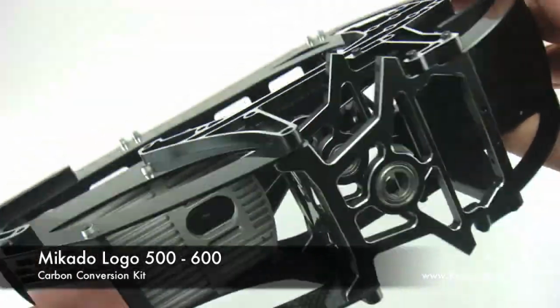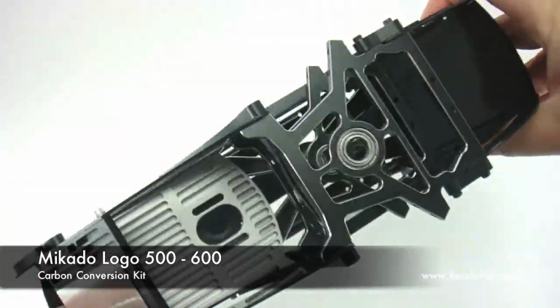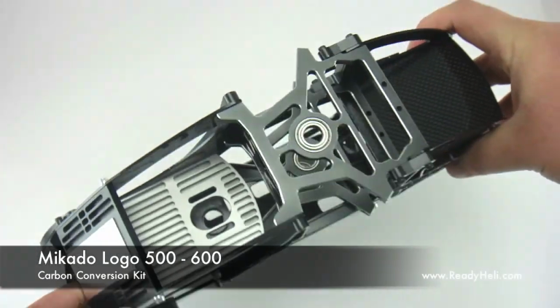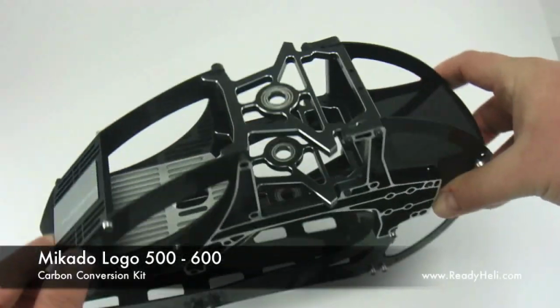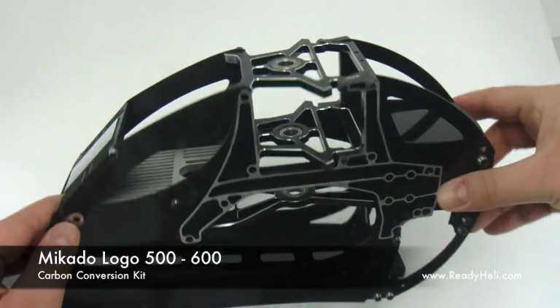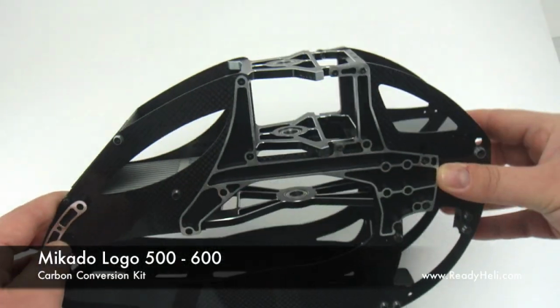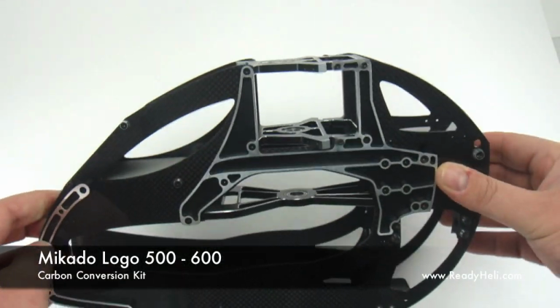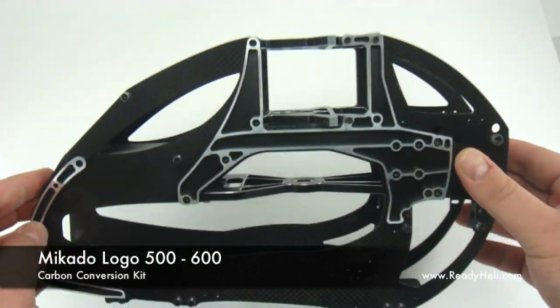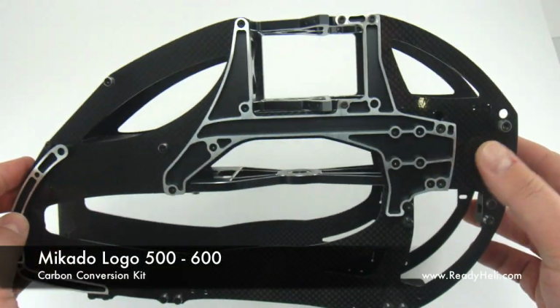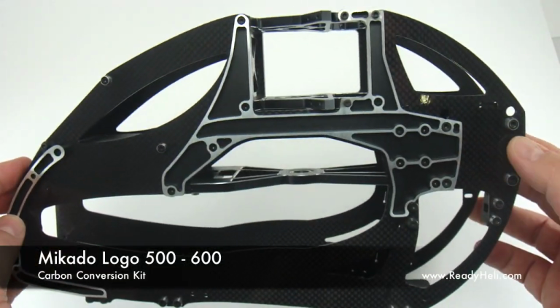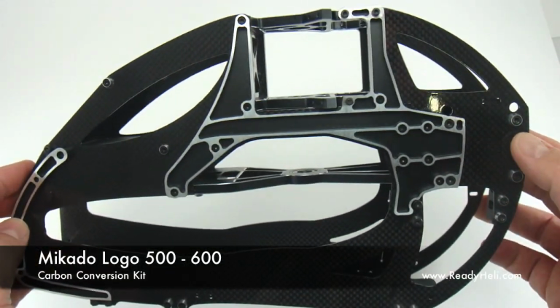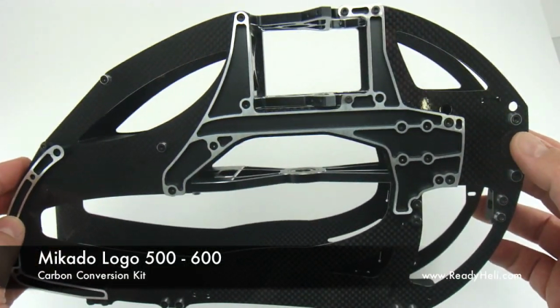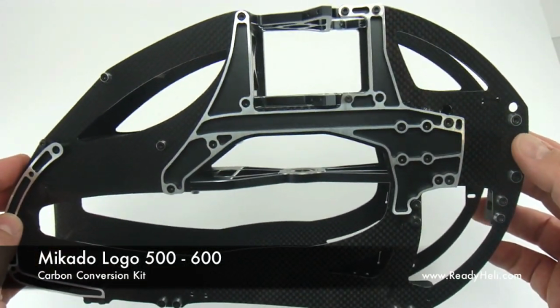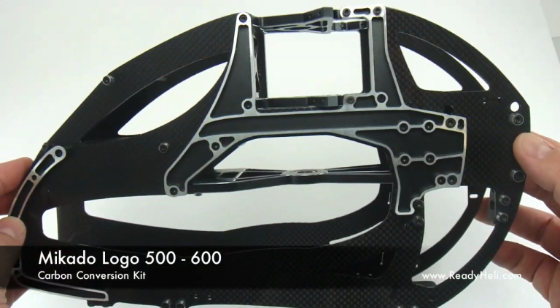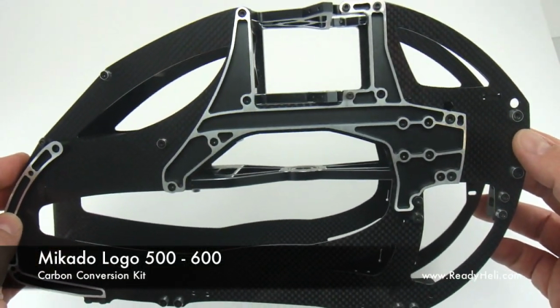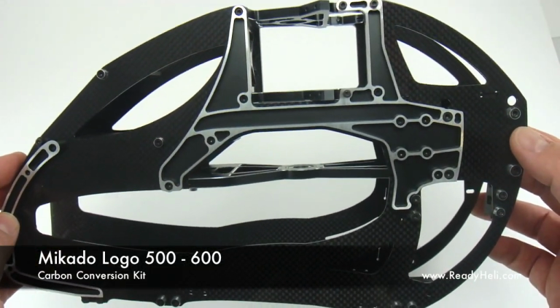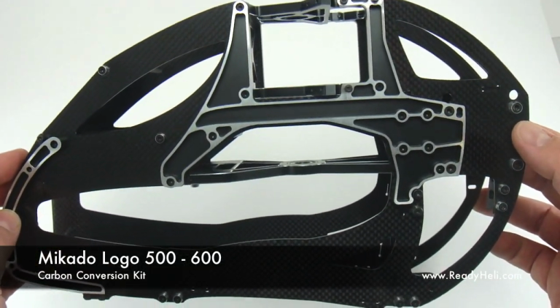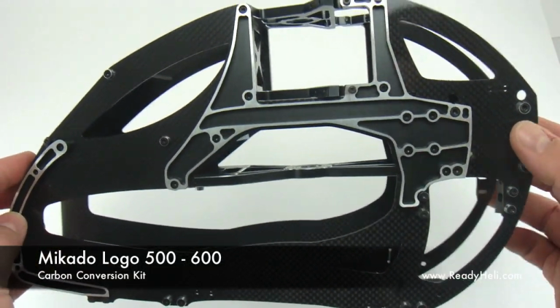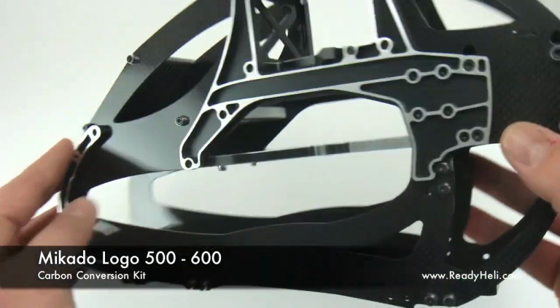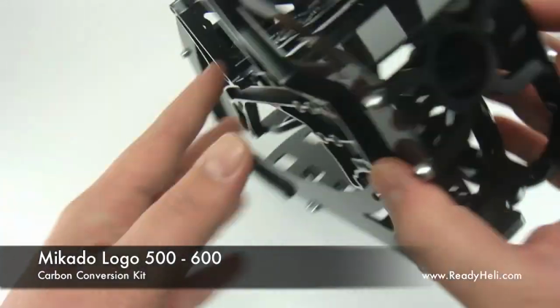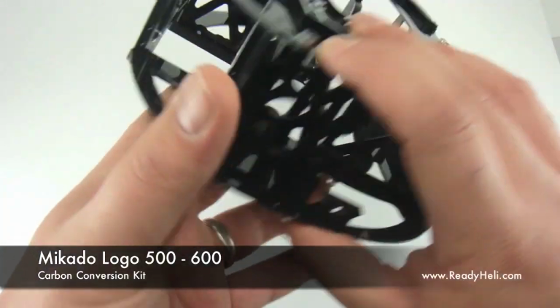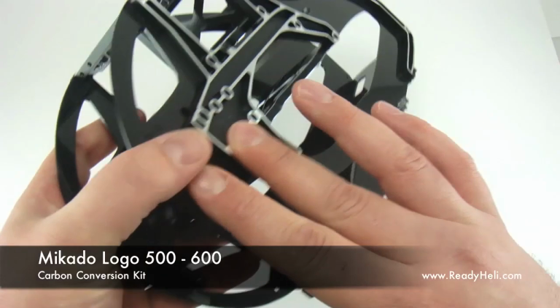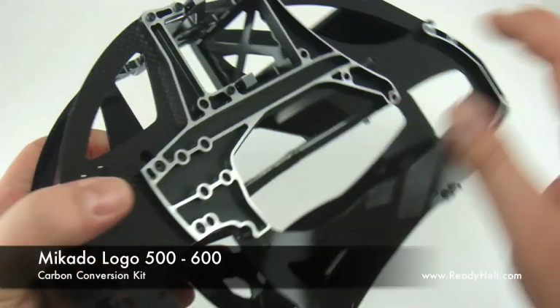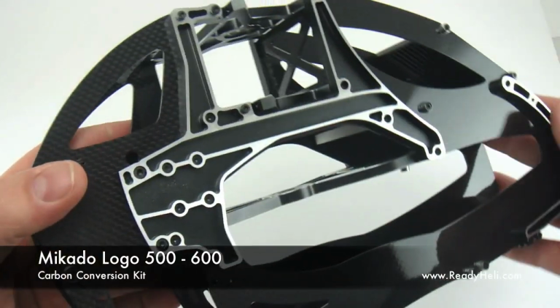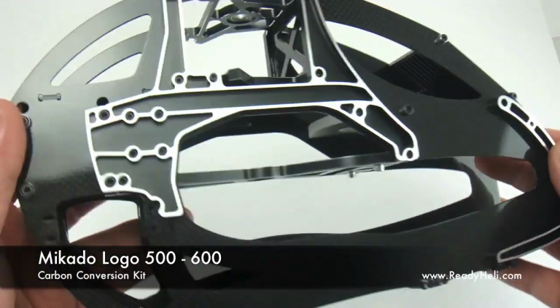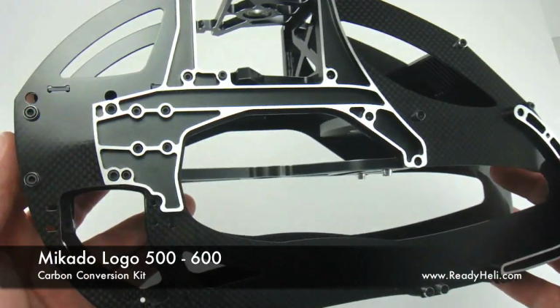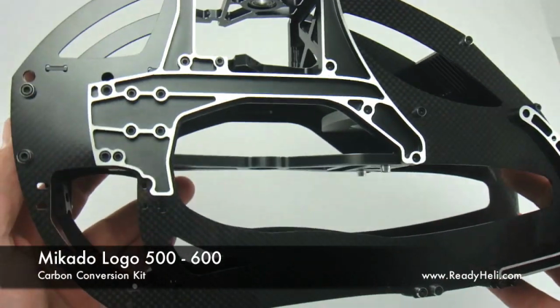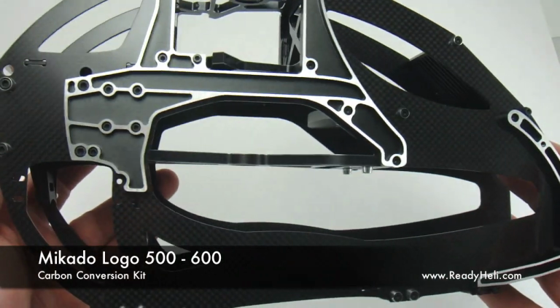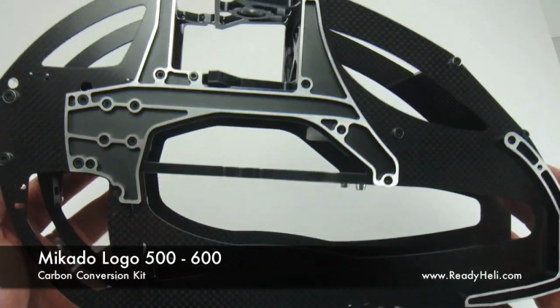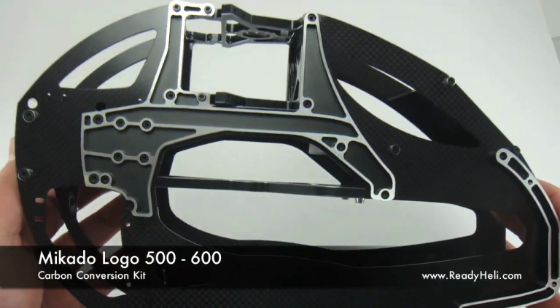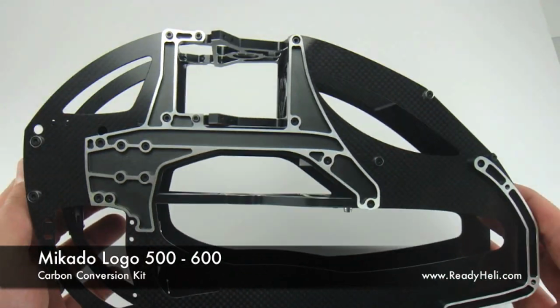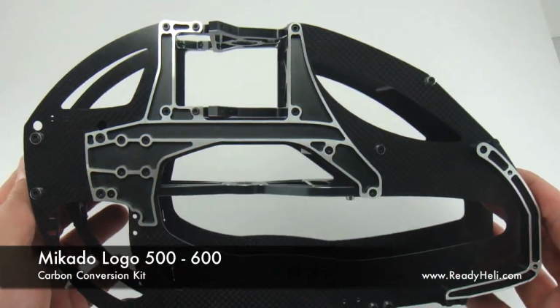The frame comes pre-assembled at a total all-up weight of 725 grams. This product is available now at ReadyHeli.com.